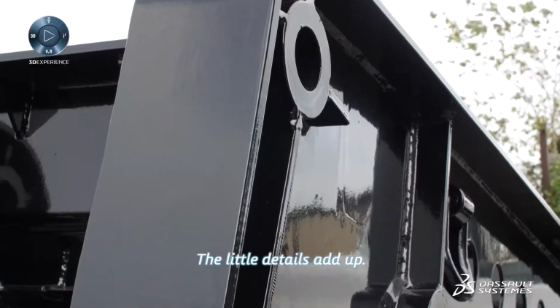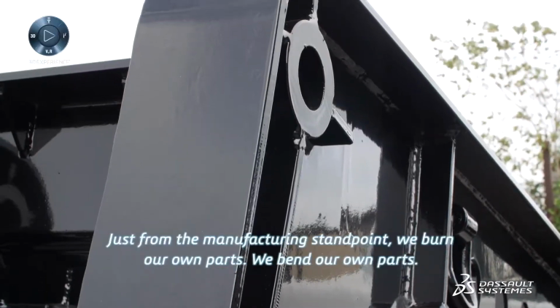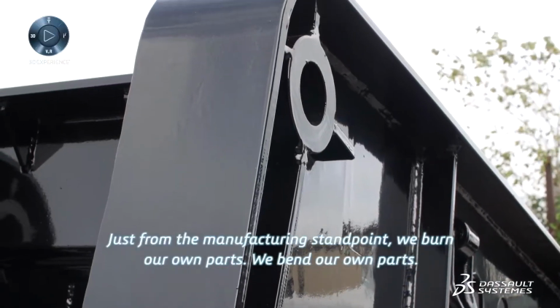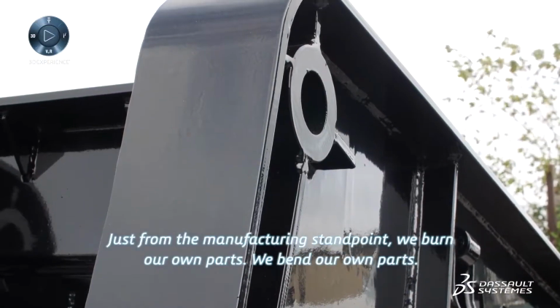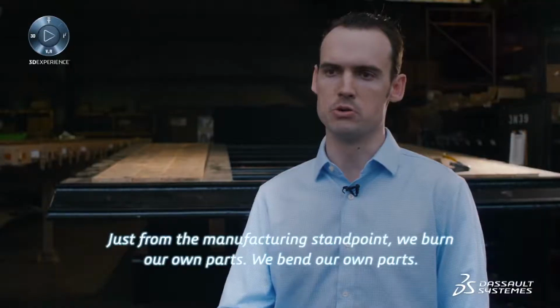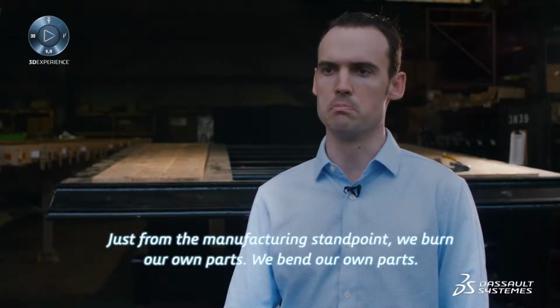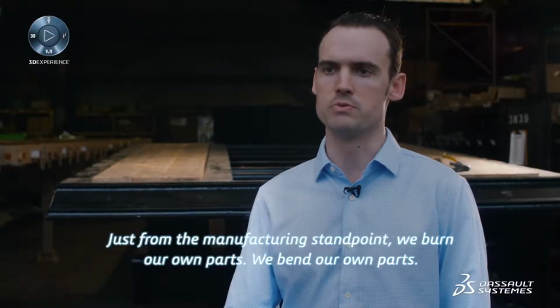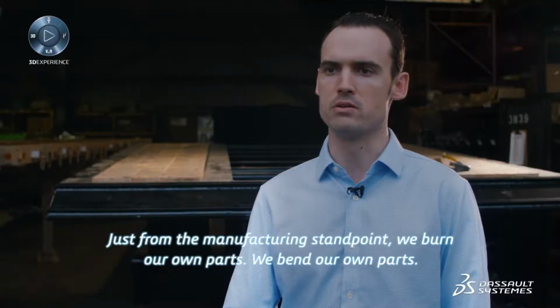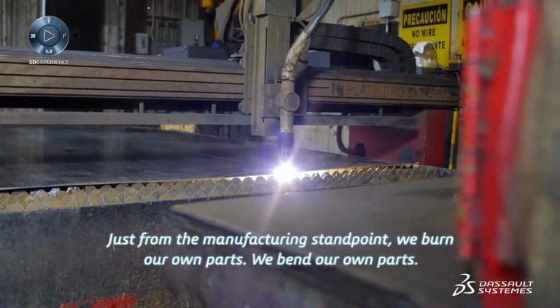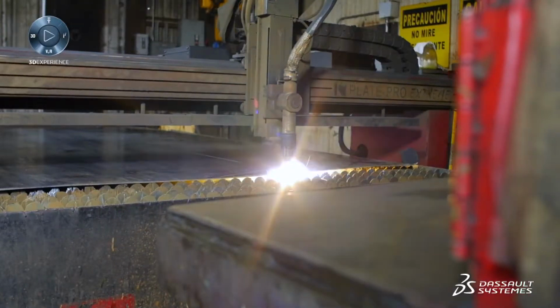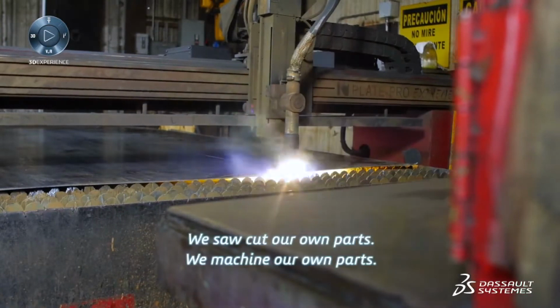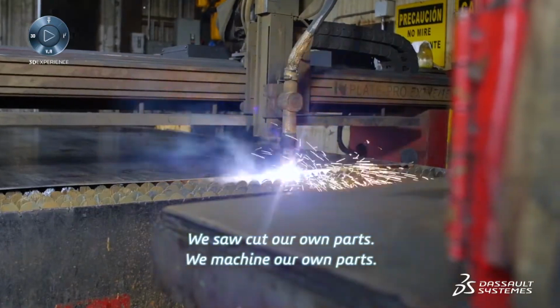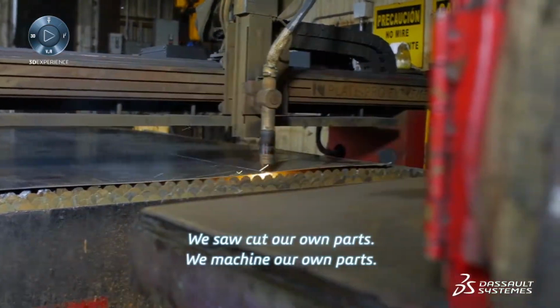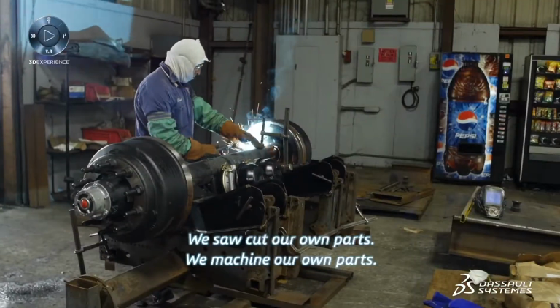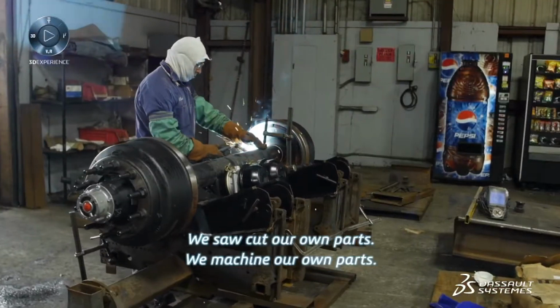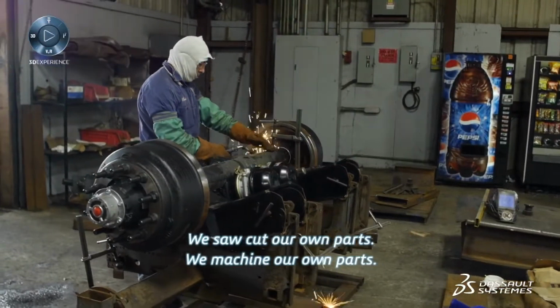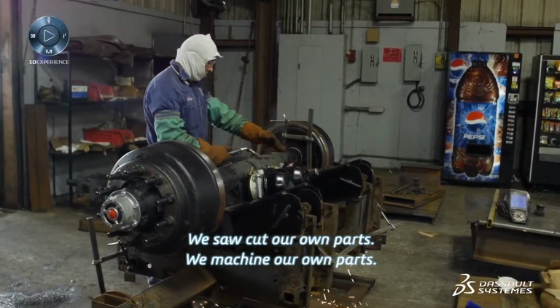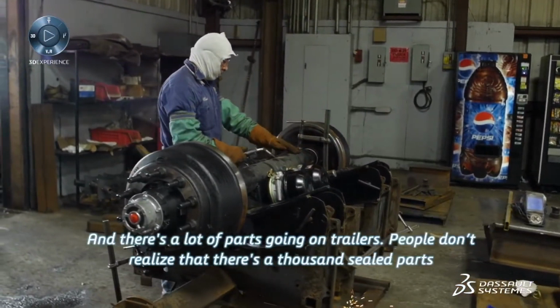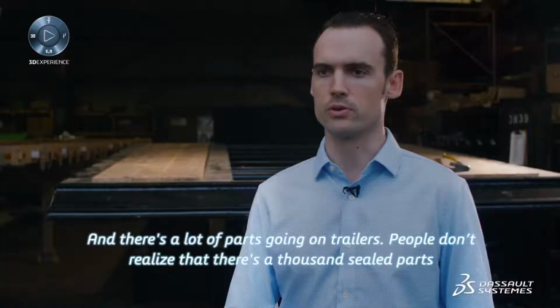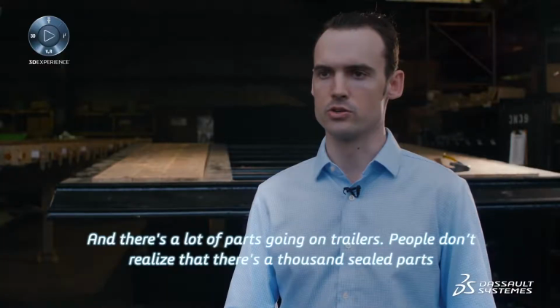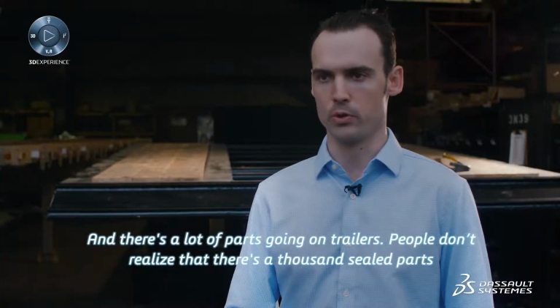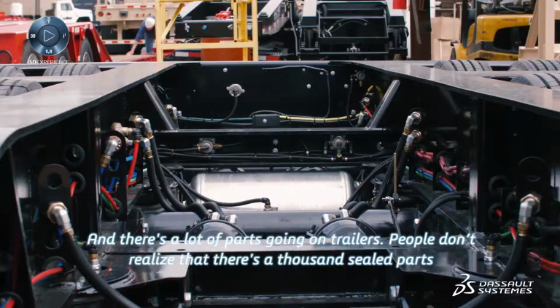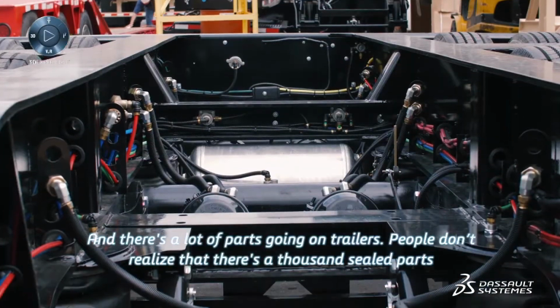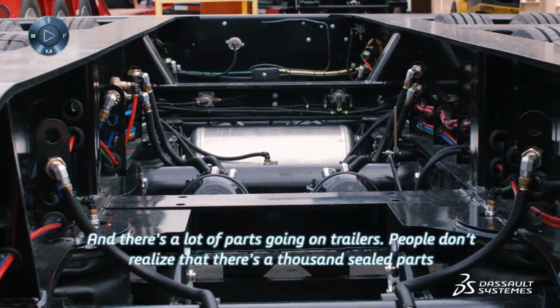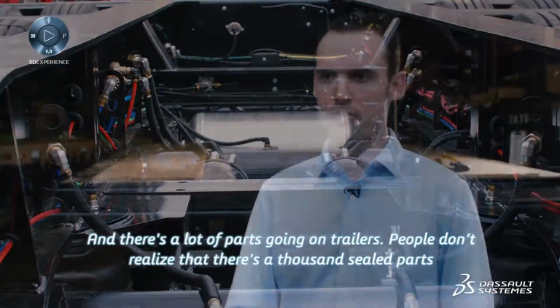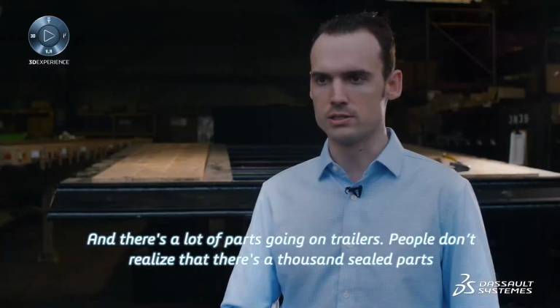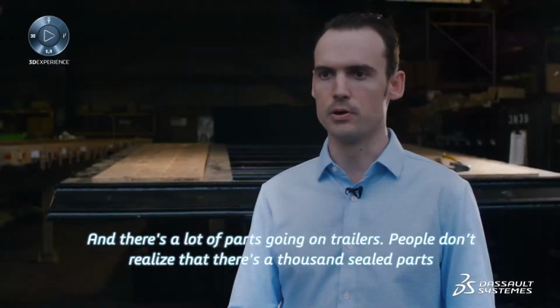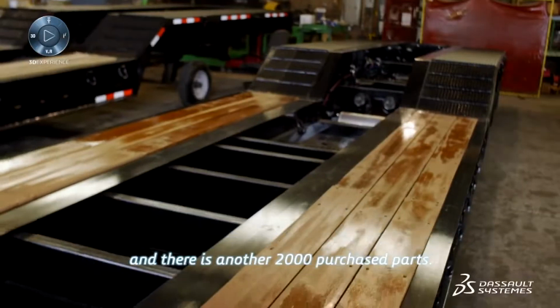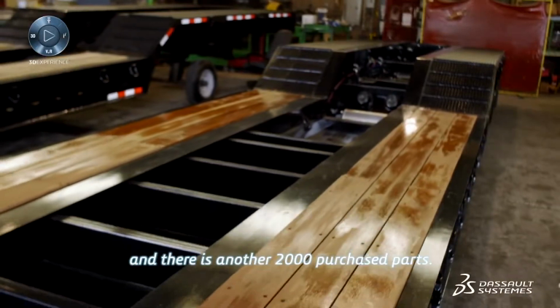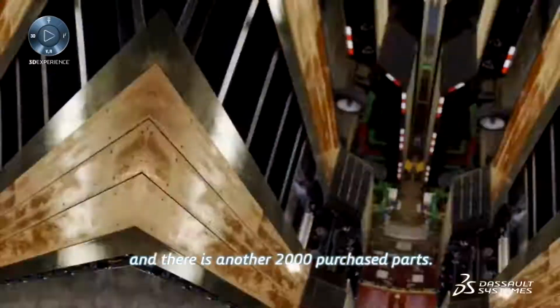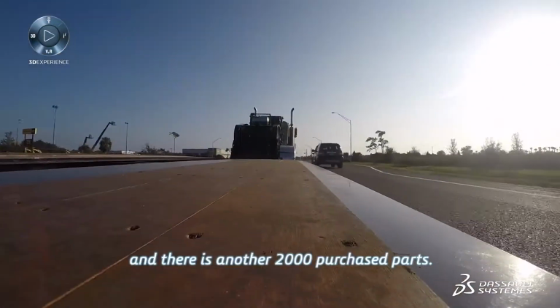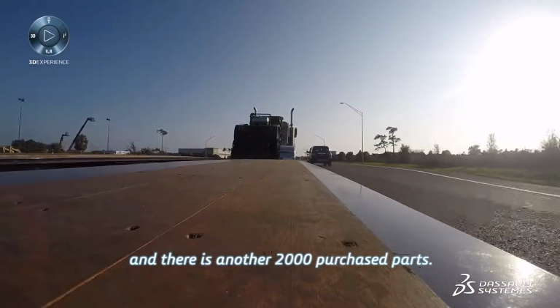Just from the manufacturing standpoint, we burn our own parts, we bend our own parts, we saw cut our own parts, we machine our own parts. And there's a lot of parts going up there on a trailer — people don't realize that. There's a thousand steel parts, and there's another 2,000 purchase parts.